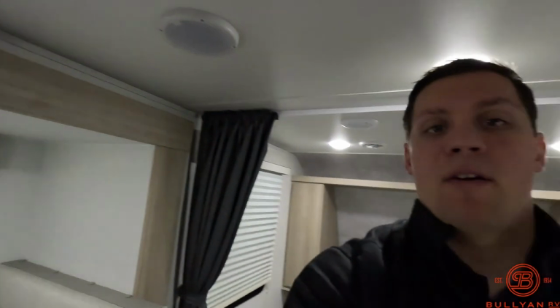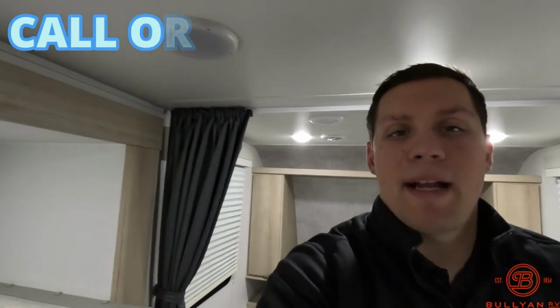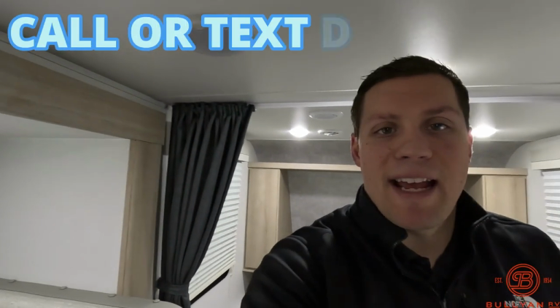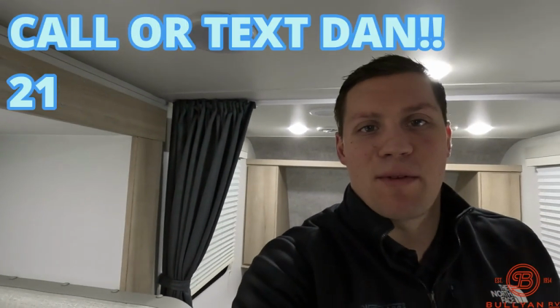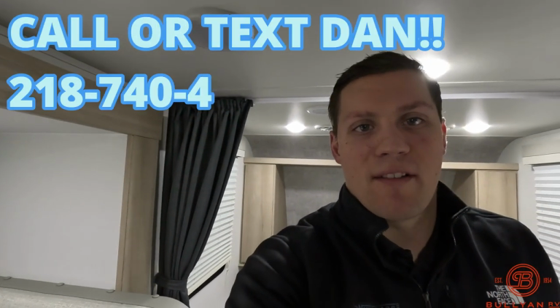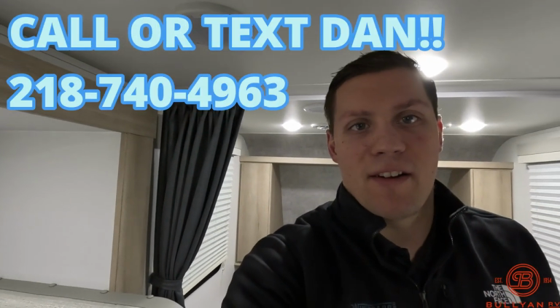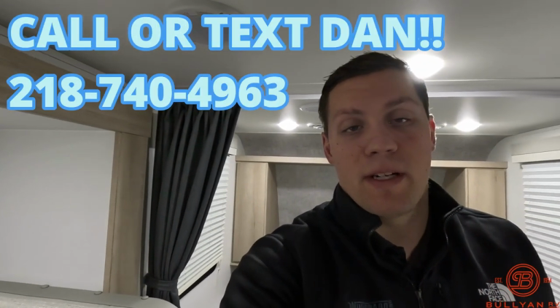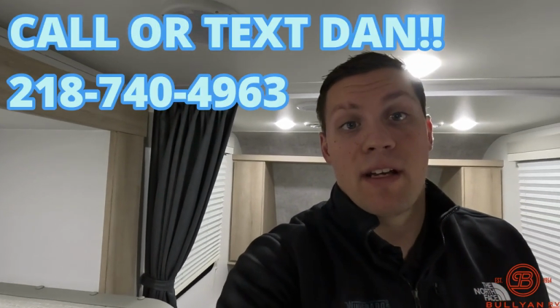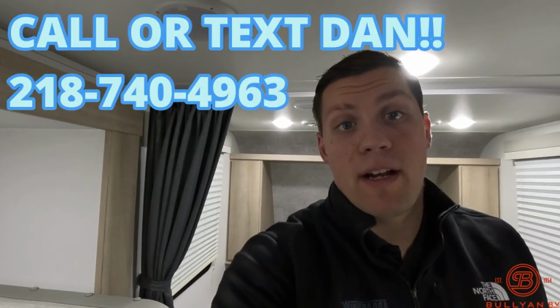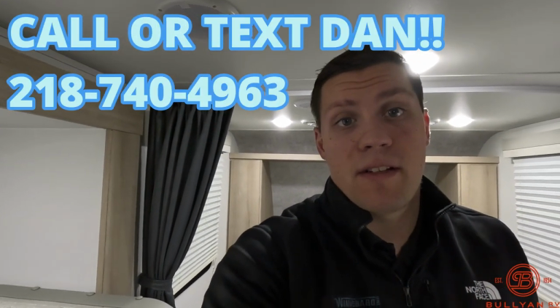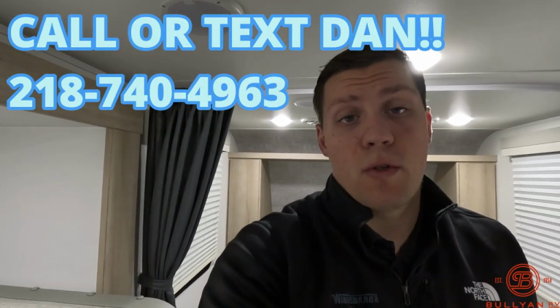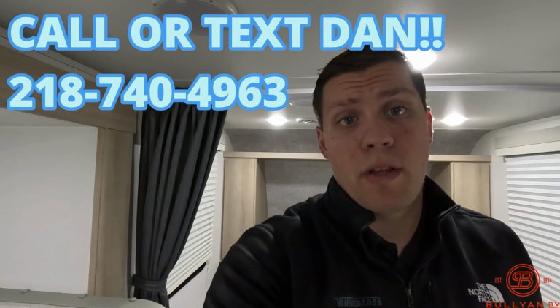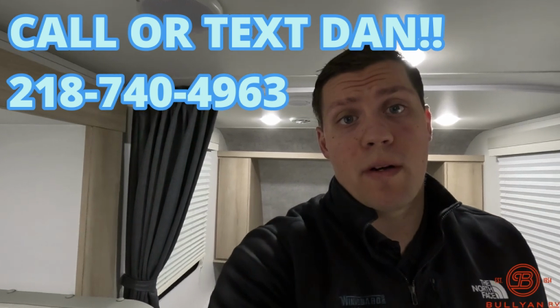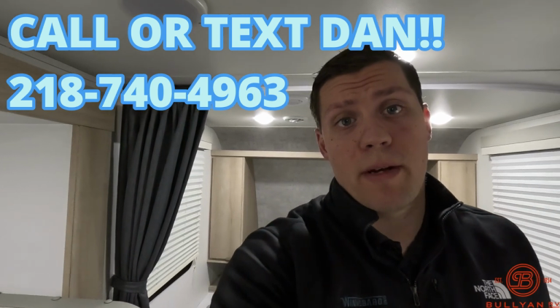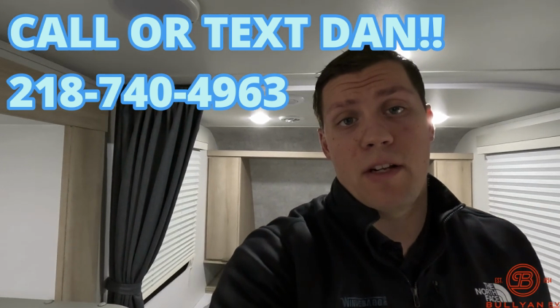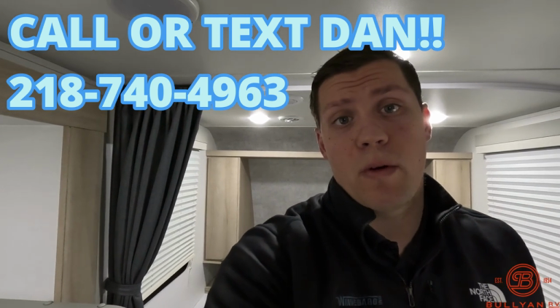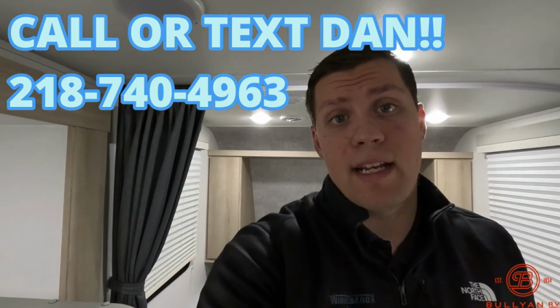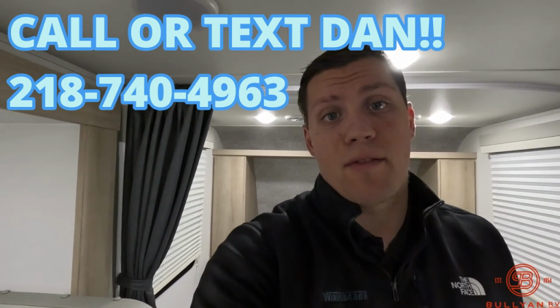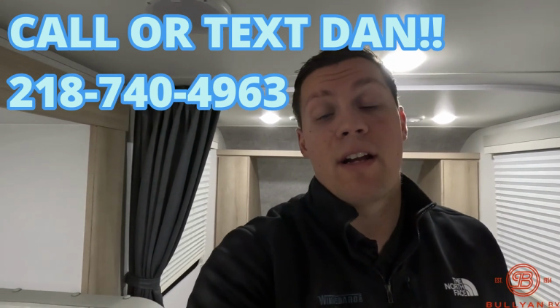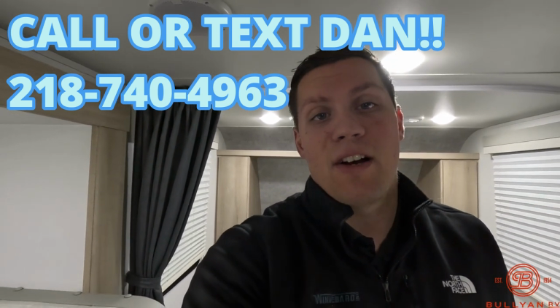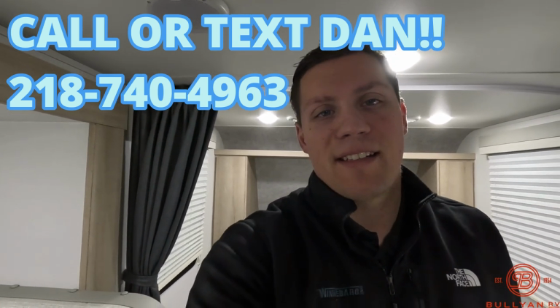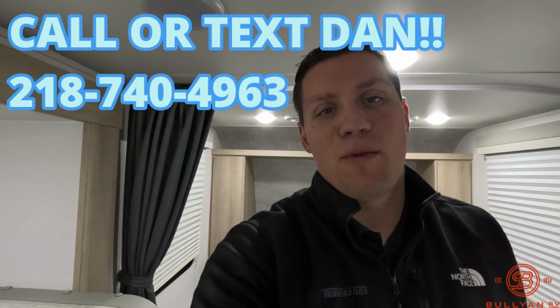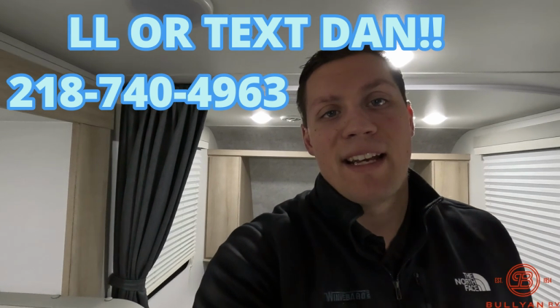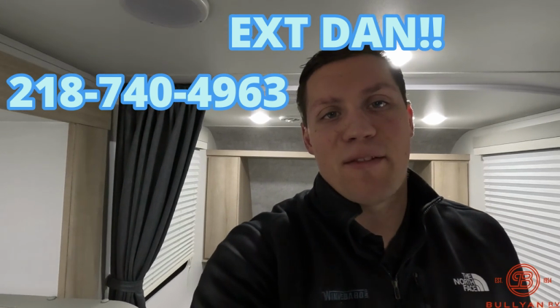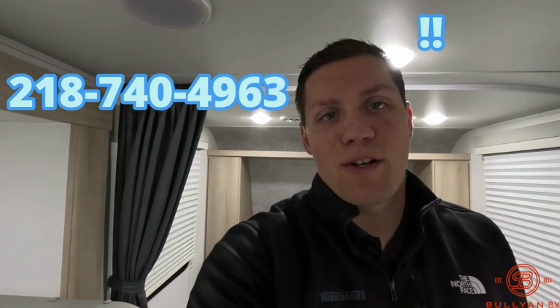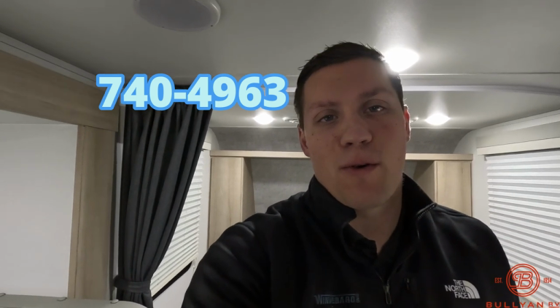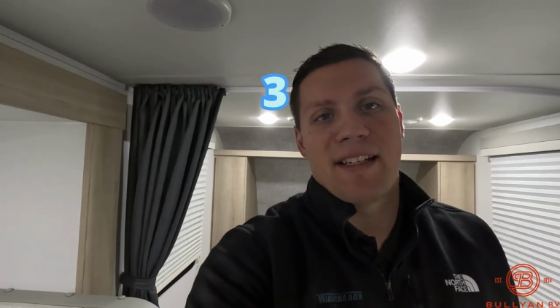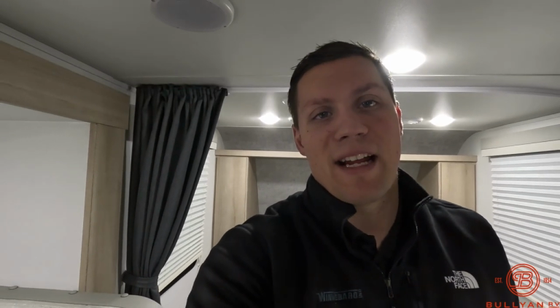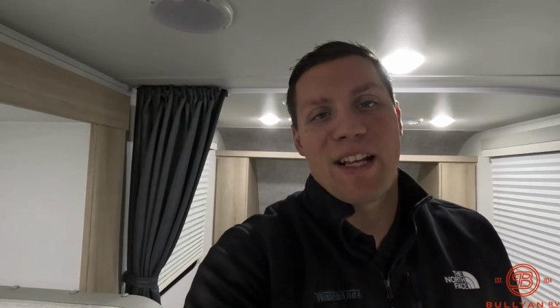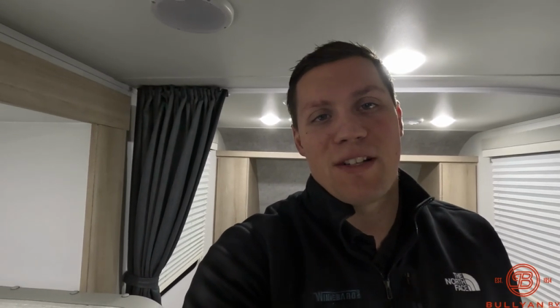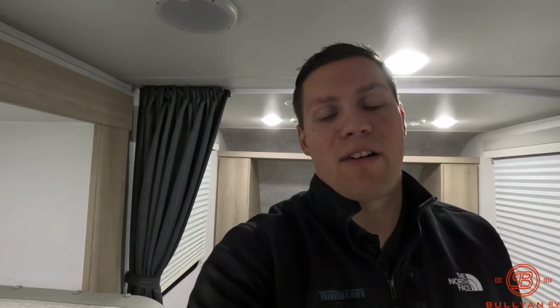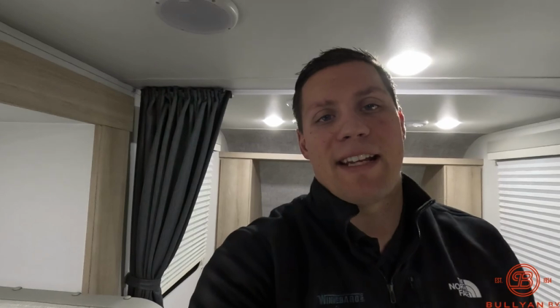My name is Dan Bullion with Bullion RV Center in Duluth, Minnesota. If you're interested in this new 2023 Winnebago Micro Mini 2108 DS travel trailer, call or text at 218-740-4963. Thanks for watching this video and have a great day.